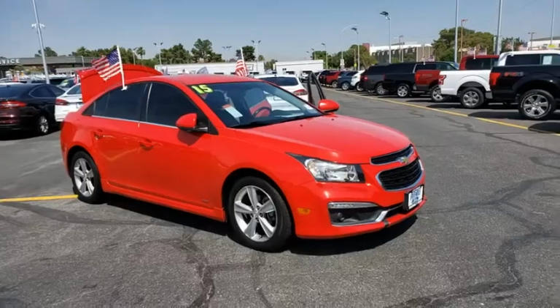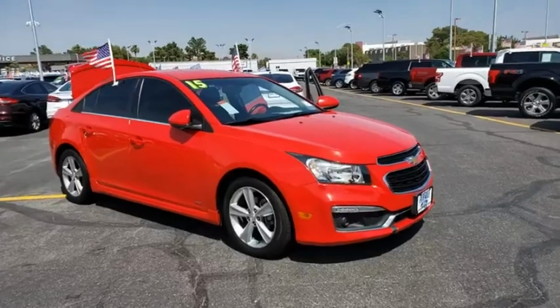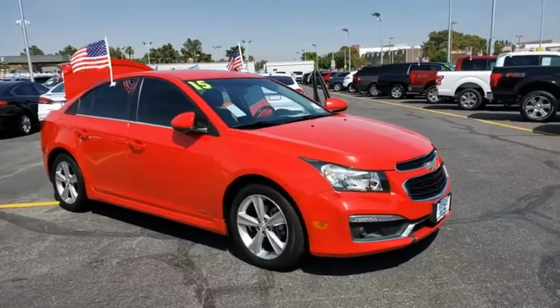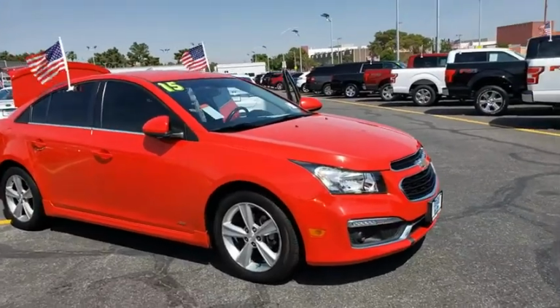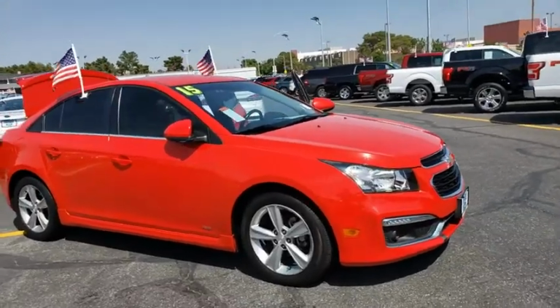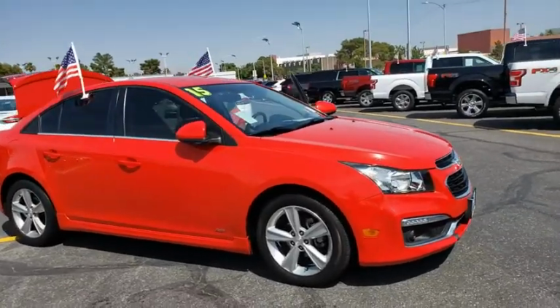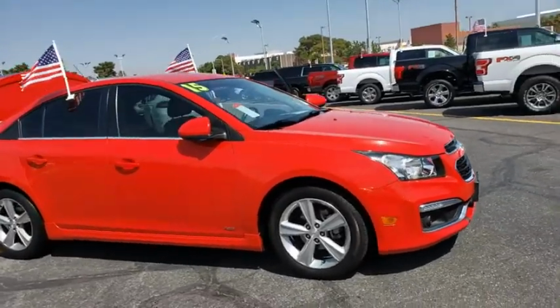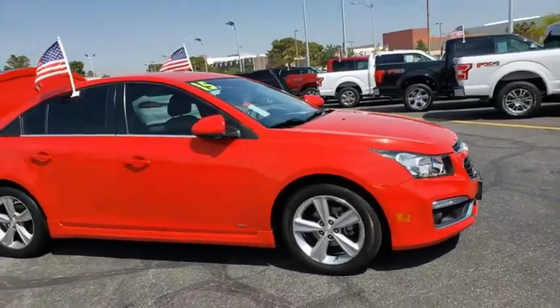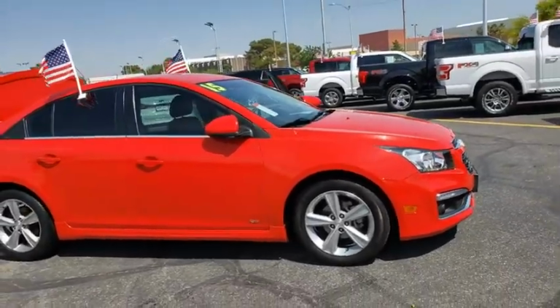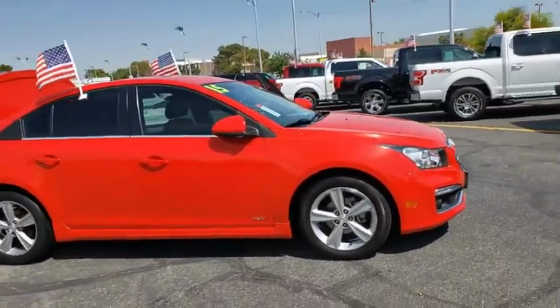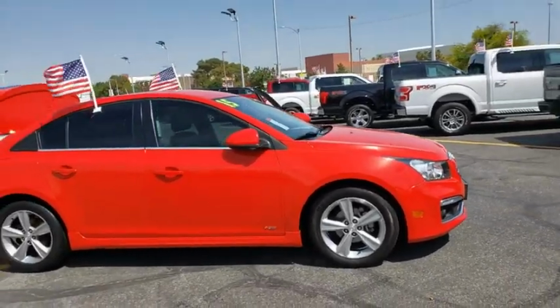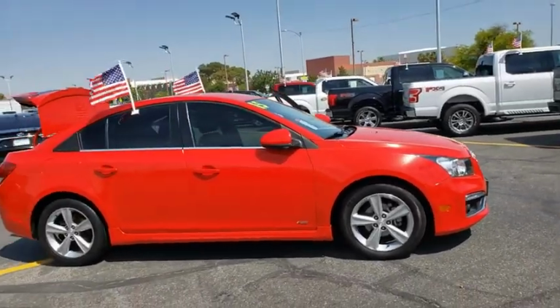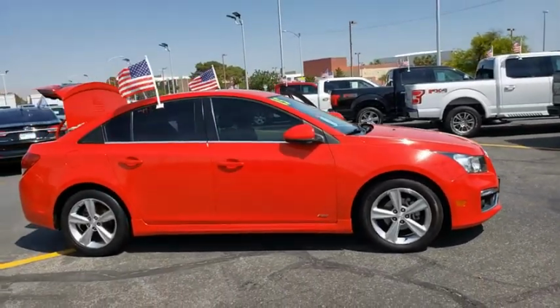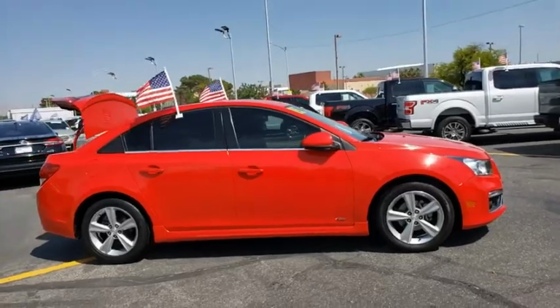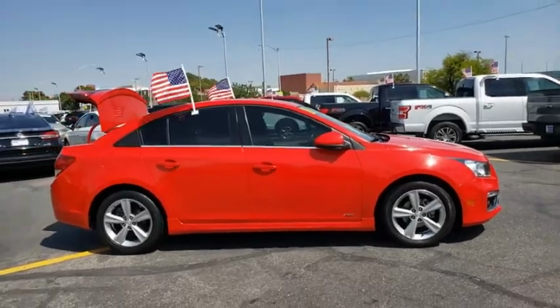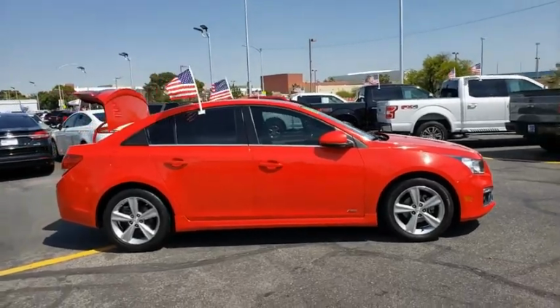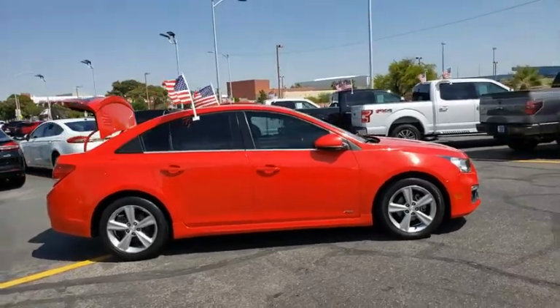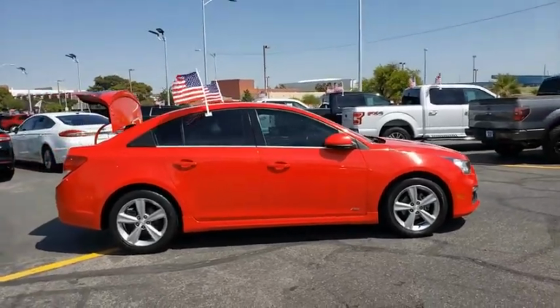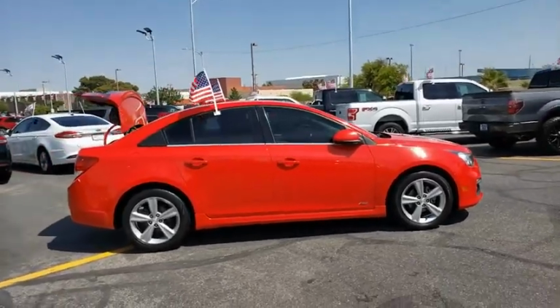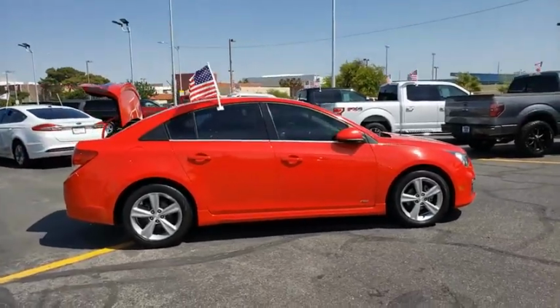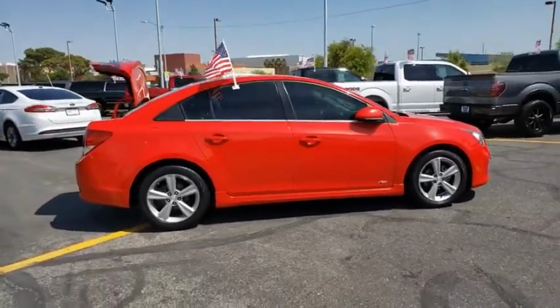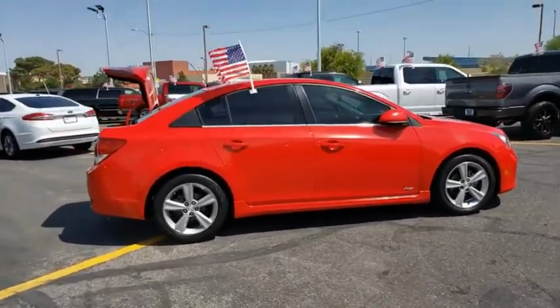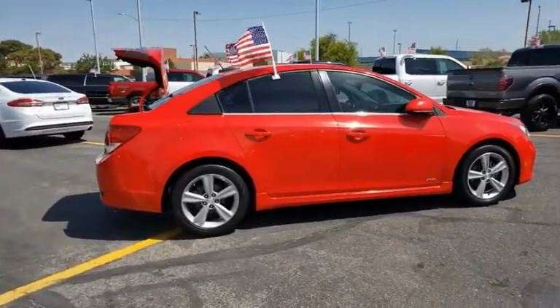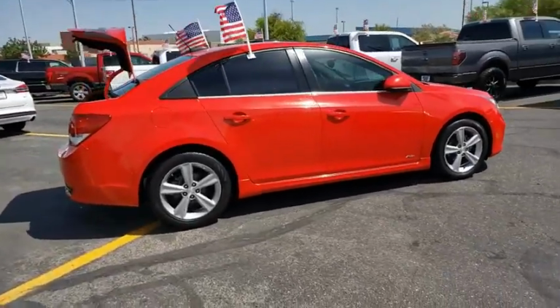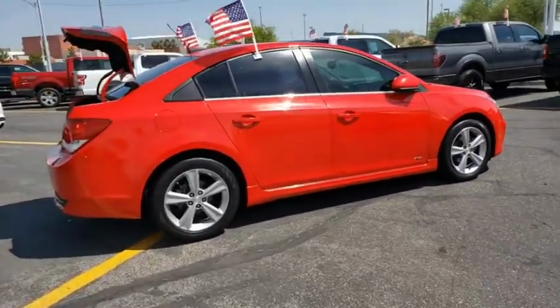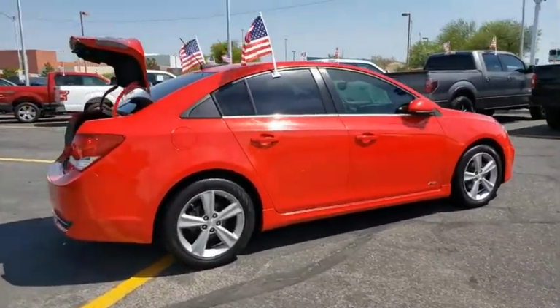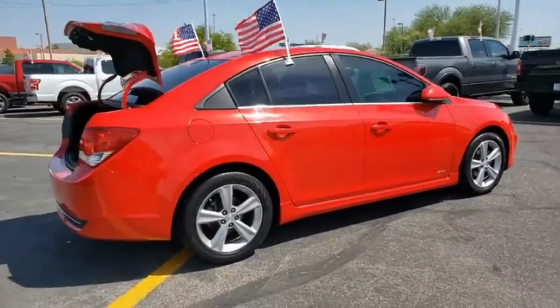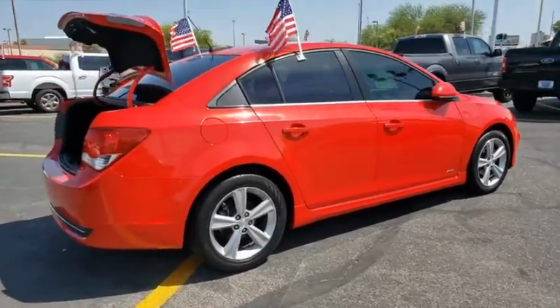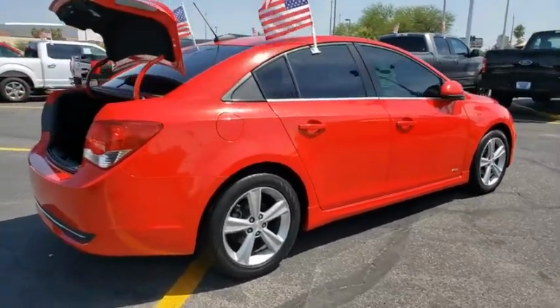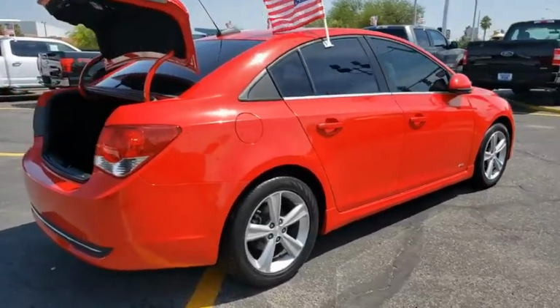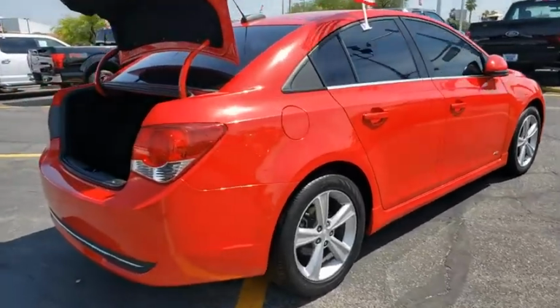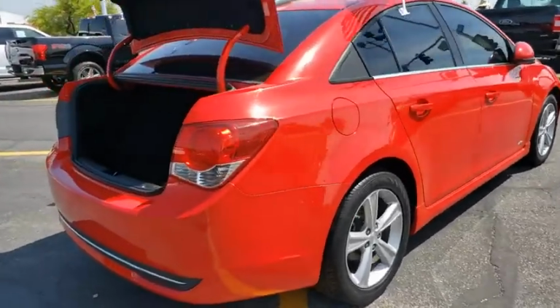Looking for the right vehicle? Check out the 2015 Chevrolet Cruze. The Cruze Blueprint calls for more than you'd expect. This vehicle has less than 75,000 miles. Here are some of this vehicle's great options.